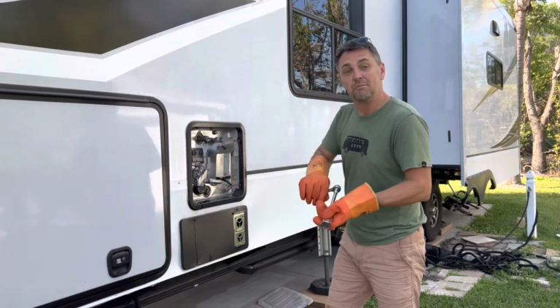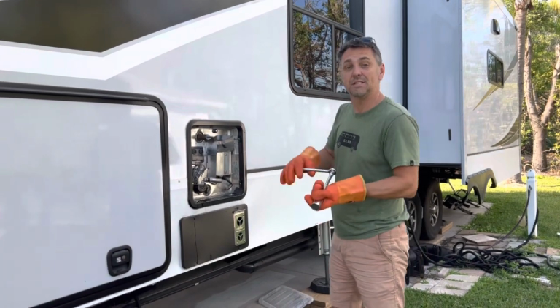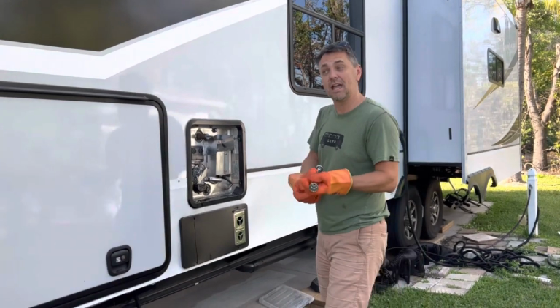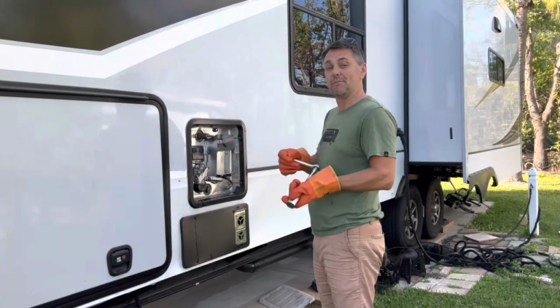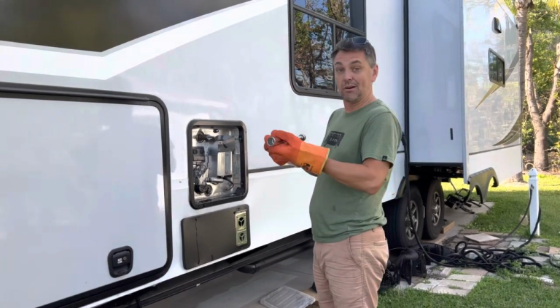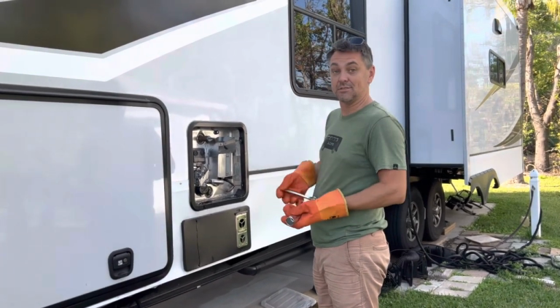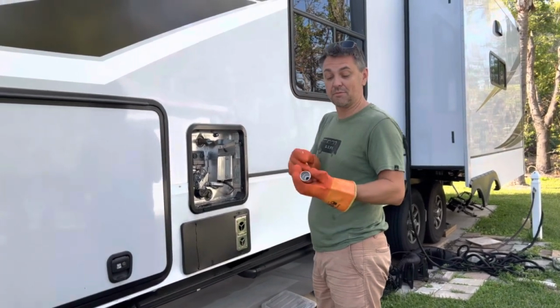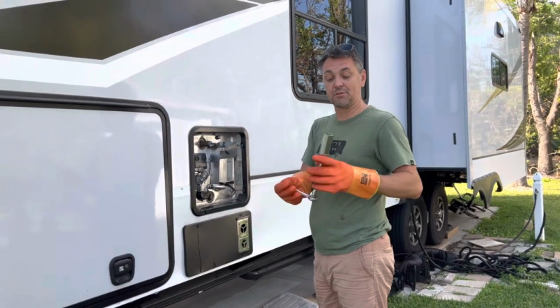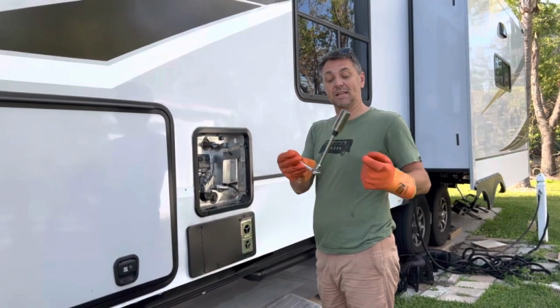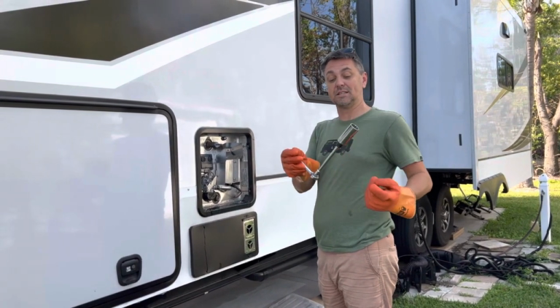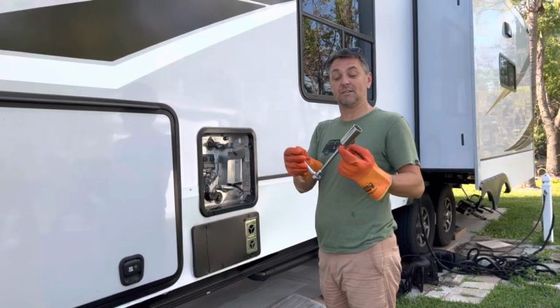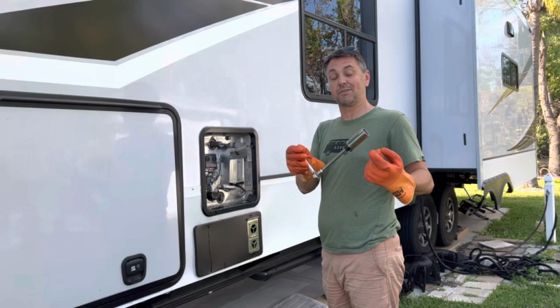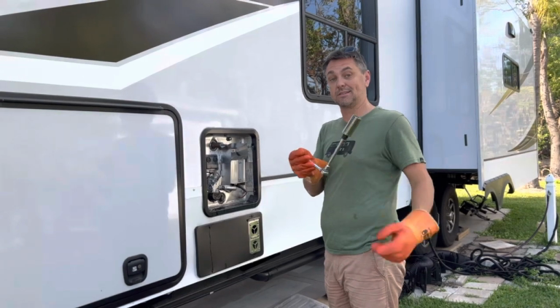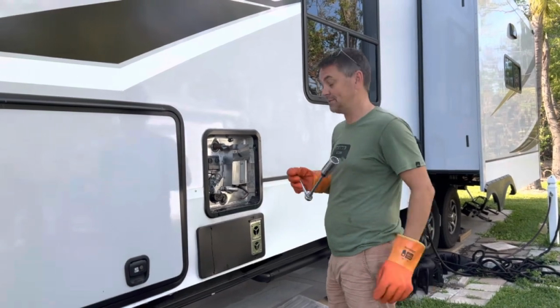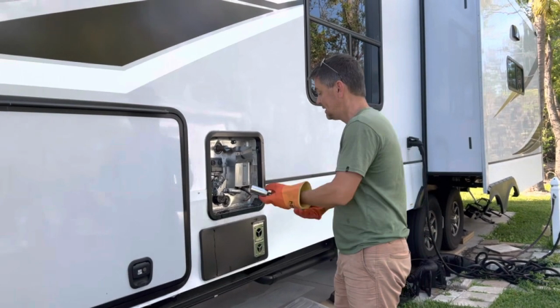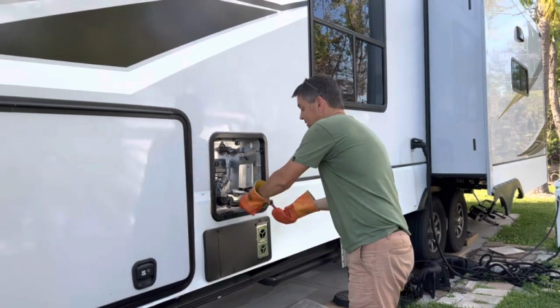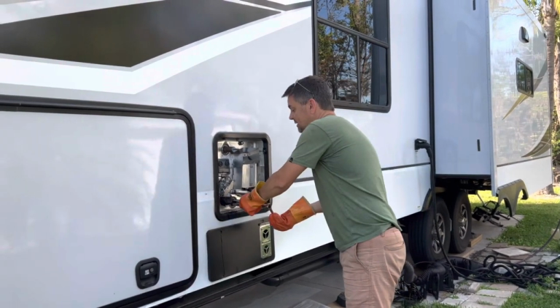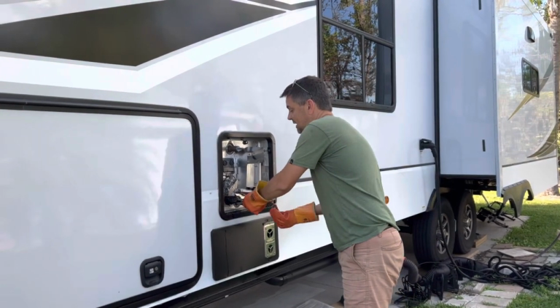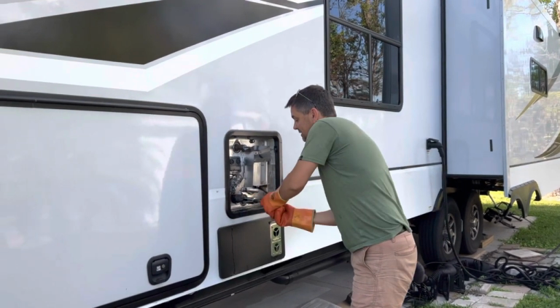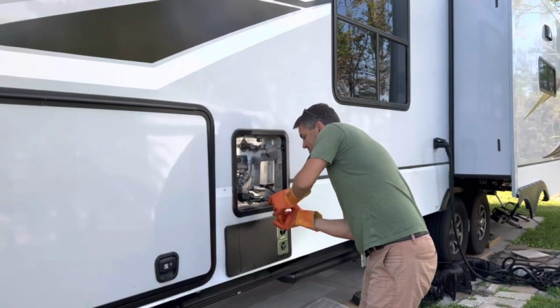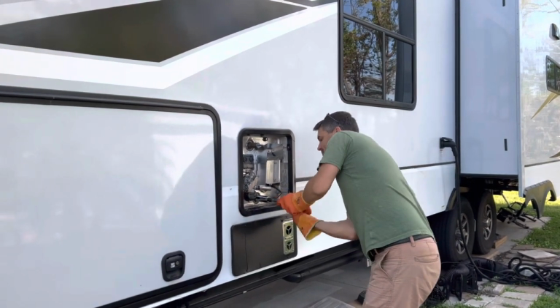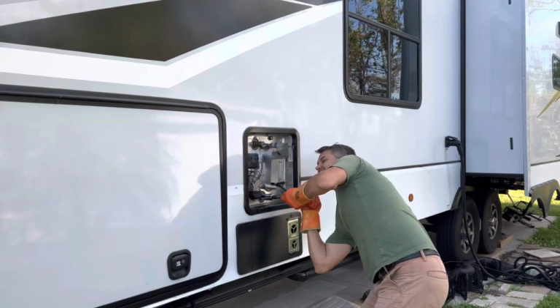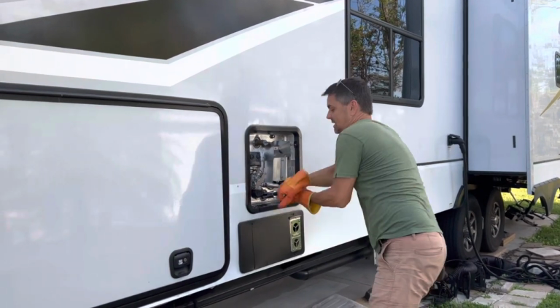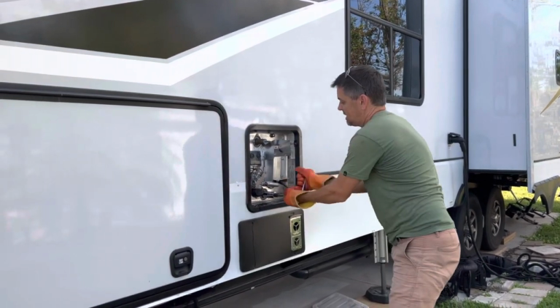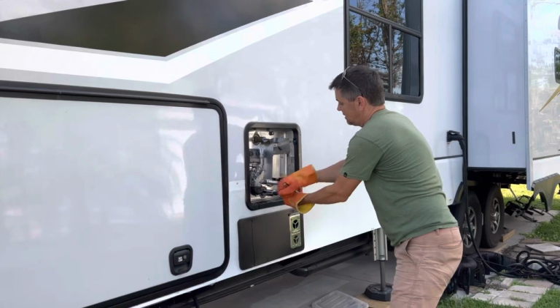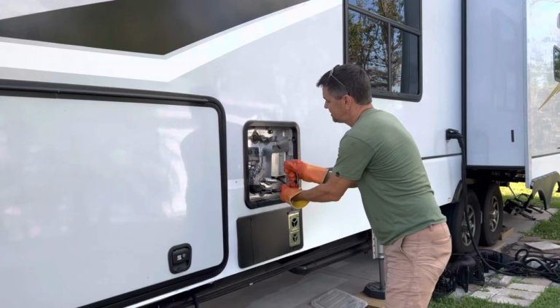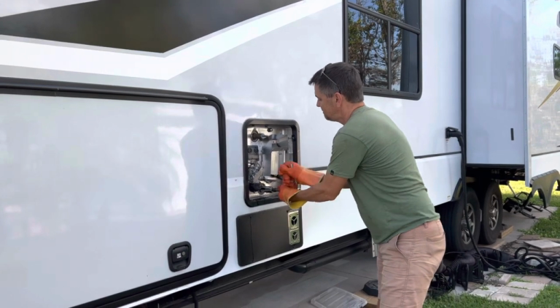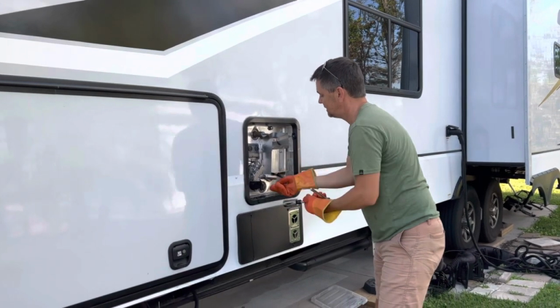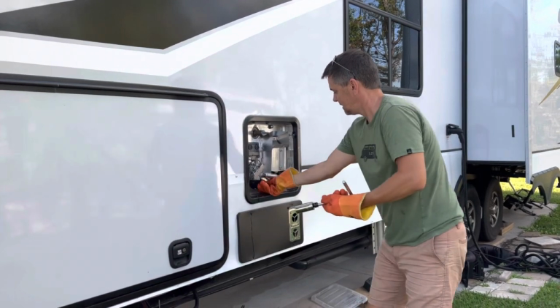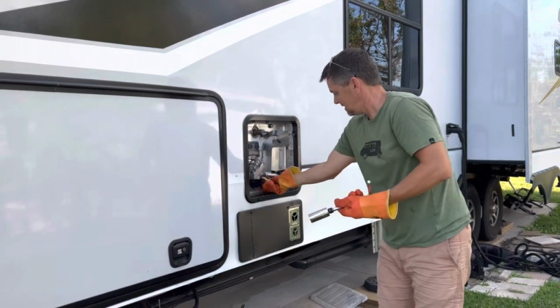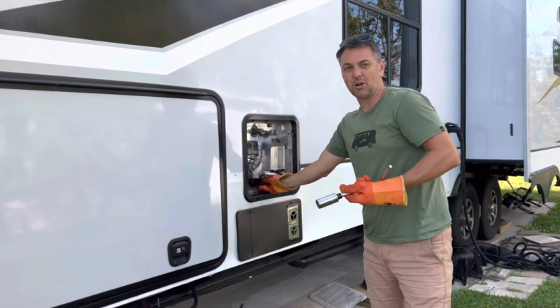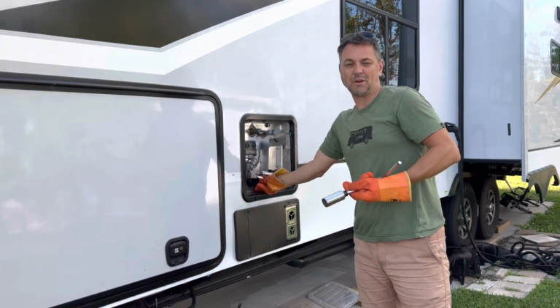My friends actually came with that. Ours didn't, so I had to go to the store and buy the extension, the adapter, and the socket. But you go down here to the anode, loosen it up, and the water will pour out.